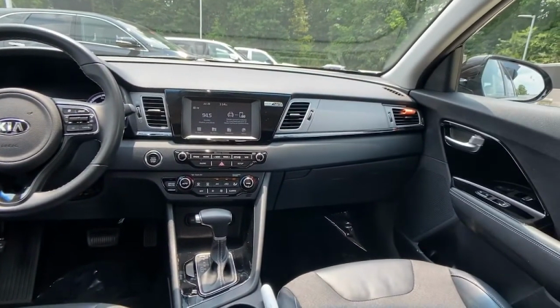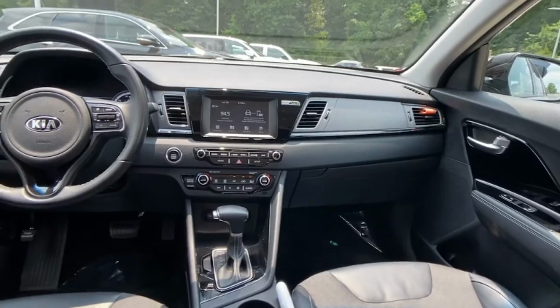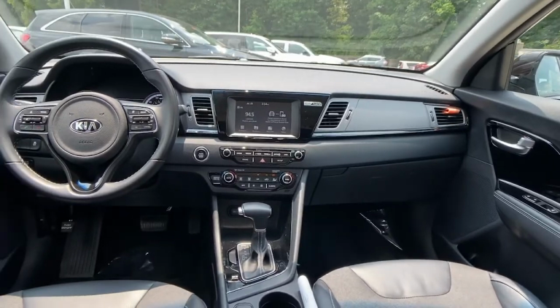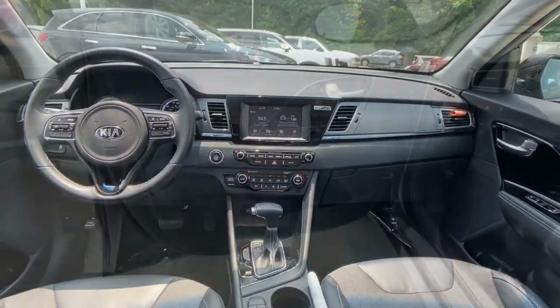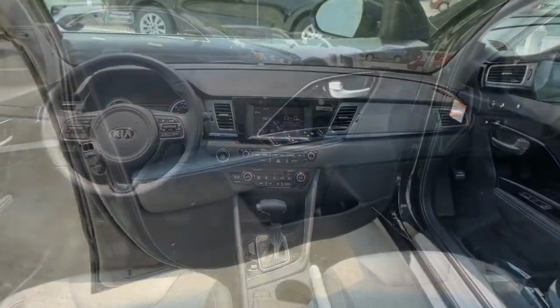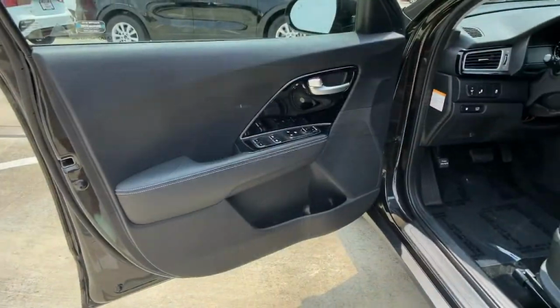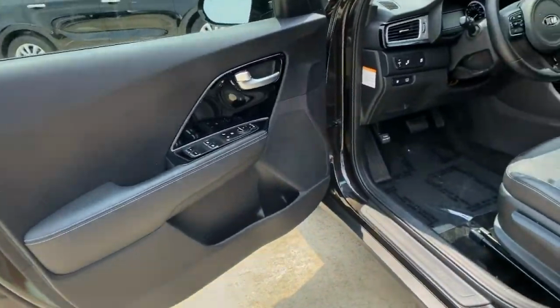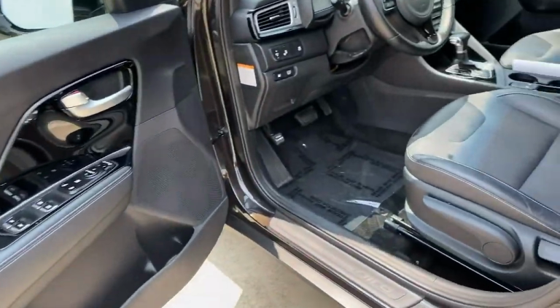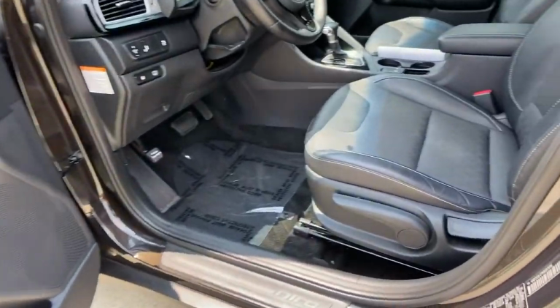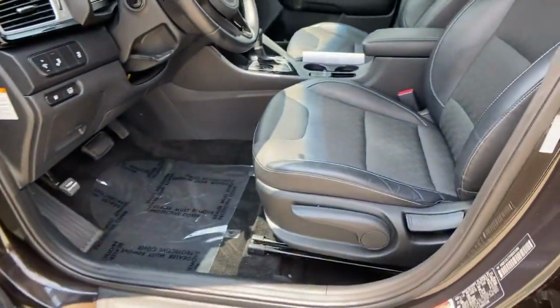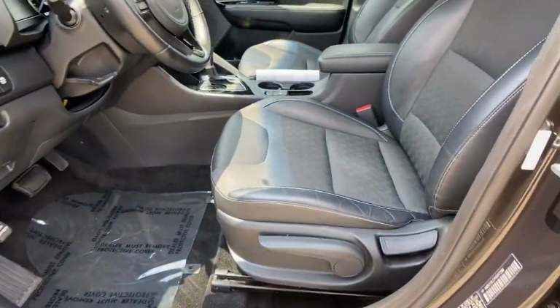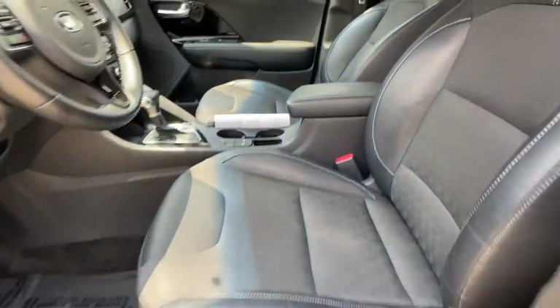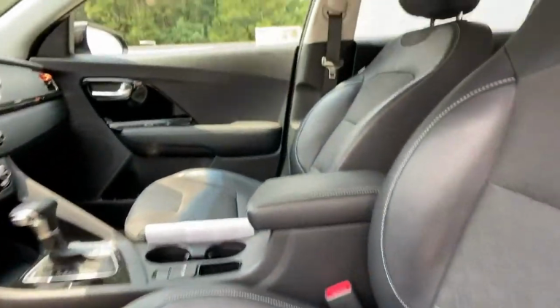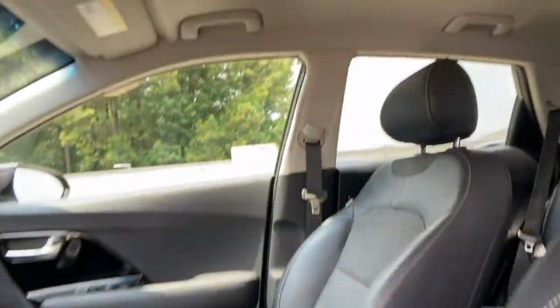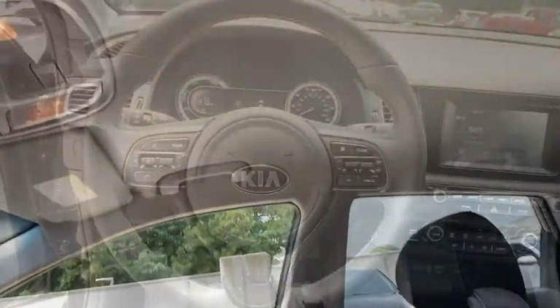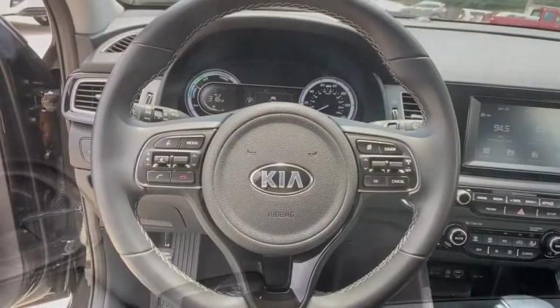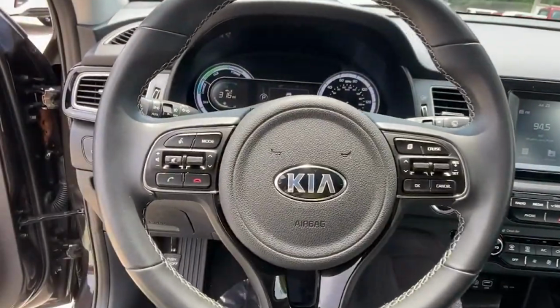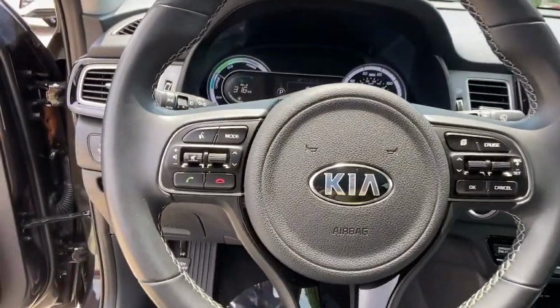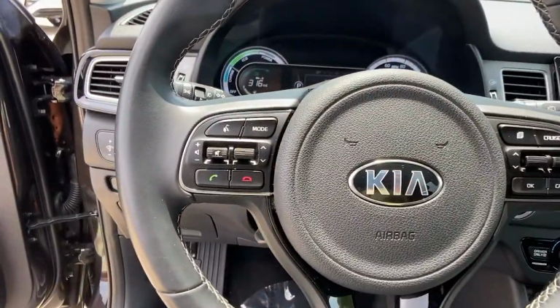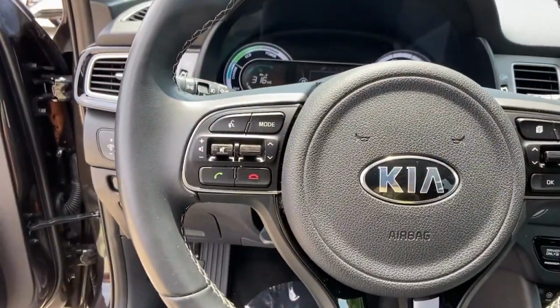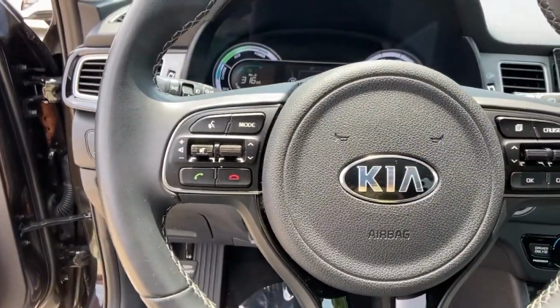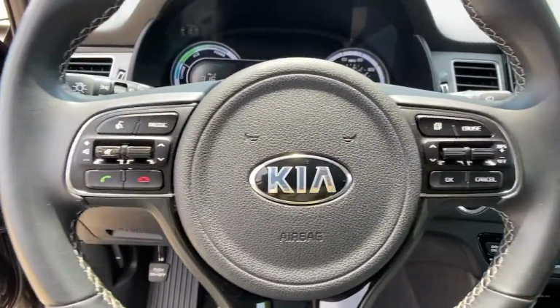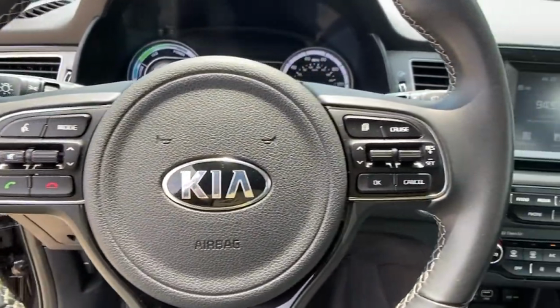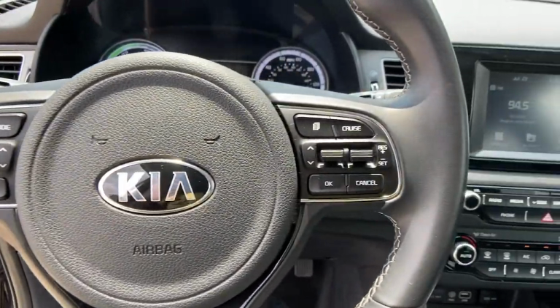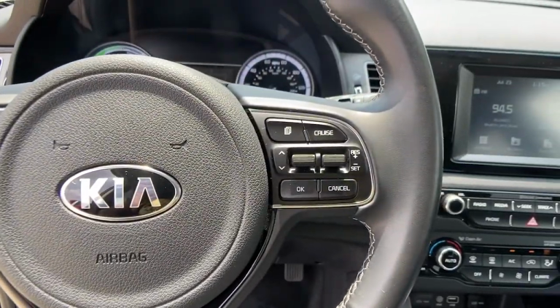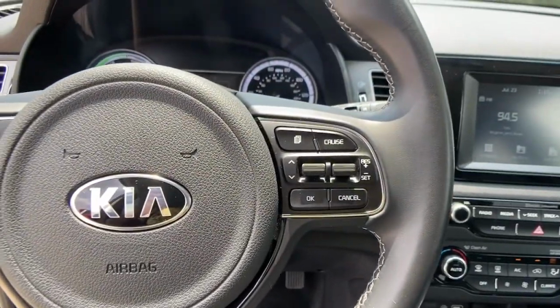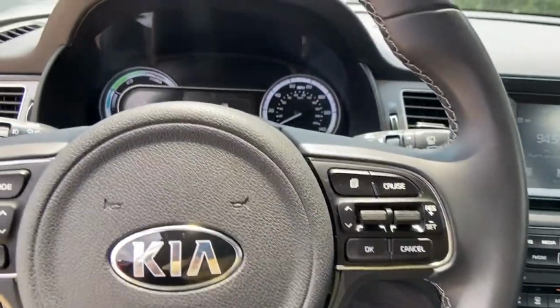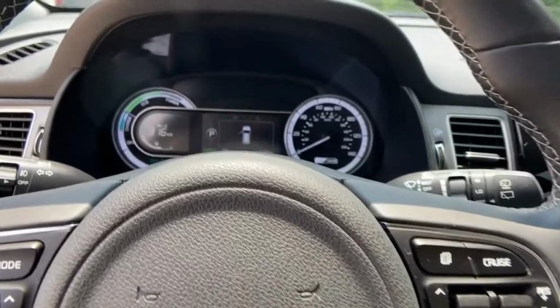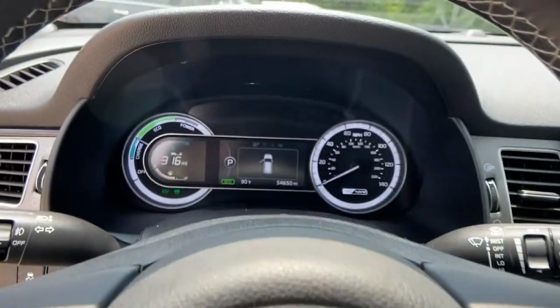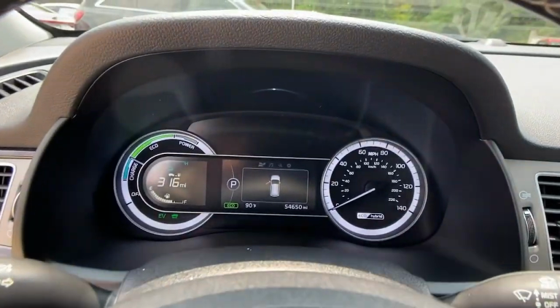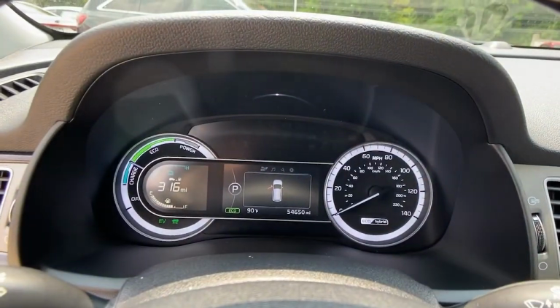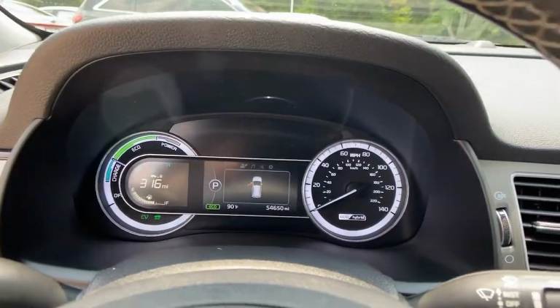You deserve a family vehicle that's as efficient as it is stylish. Take this versatile Niro out for a spin and let our professional staff show you our commitment to outstanding customer service. We look forward to meeting you.